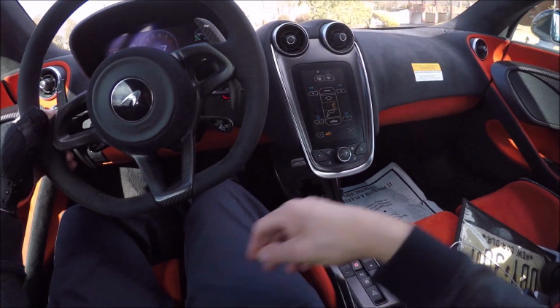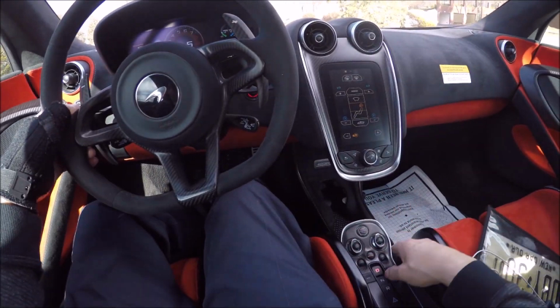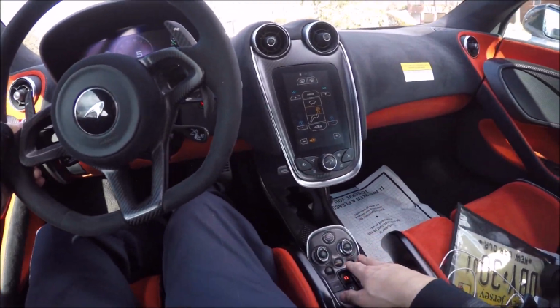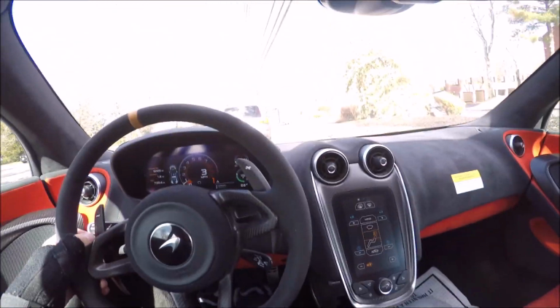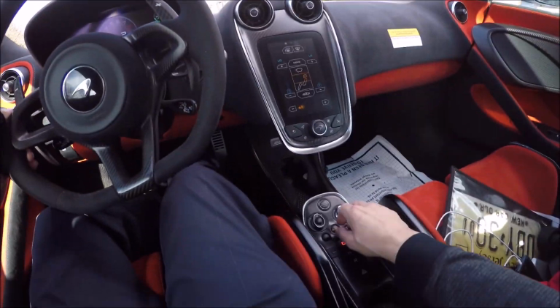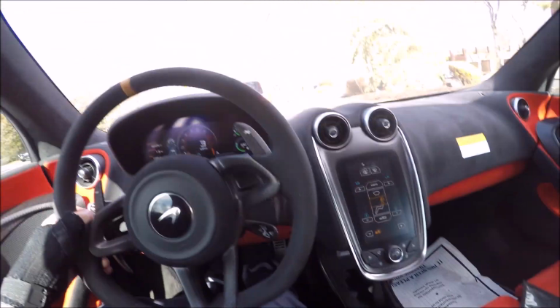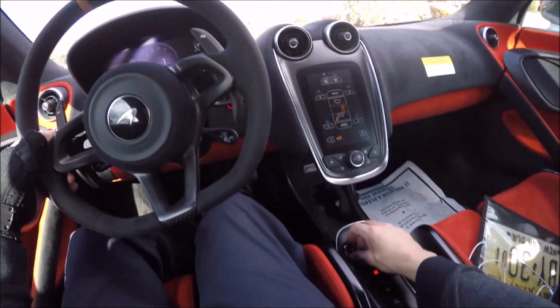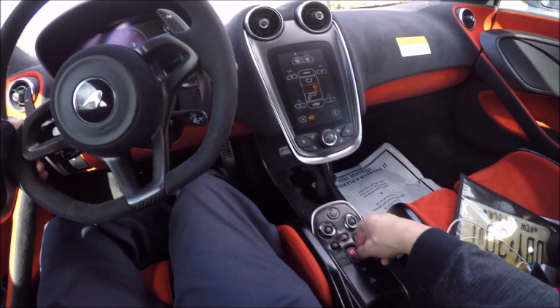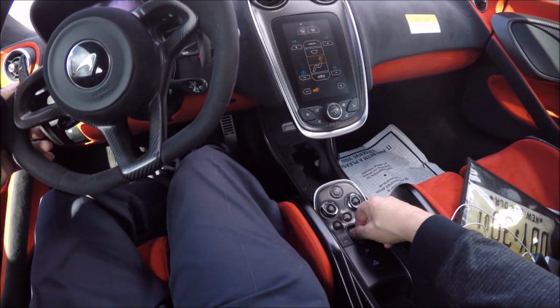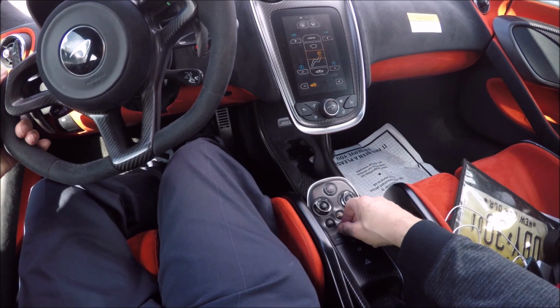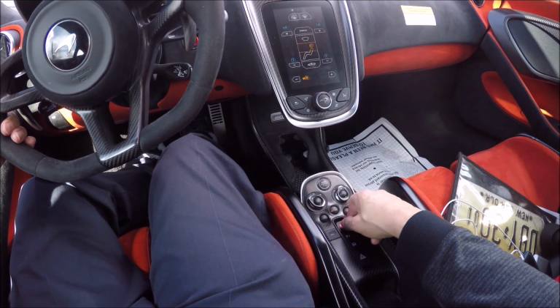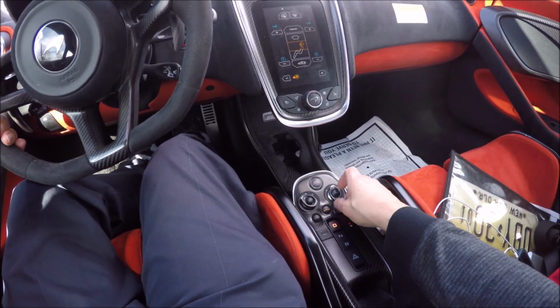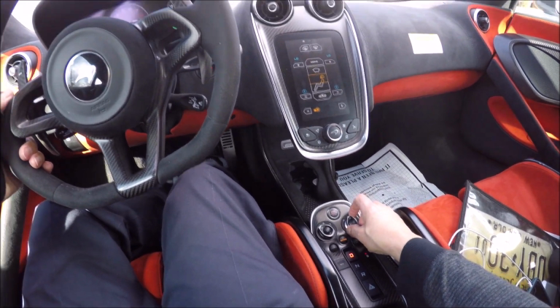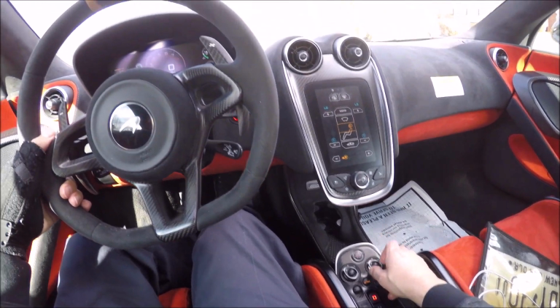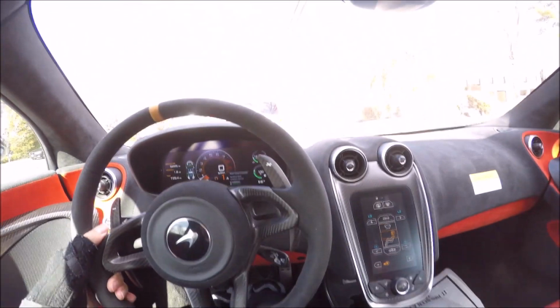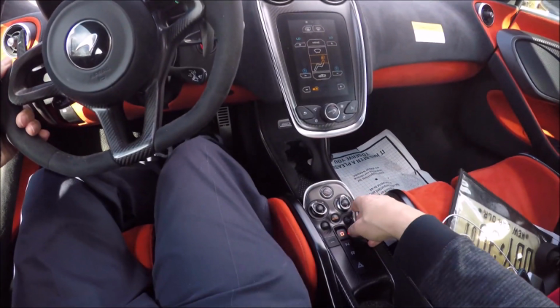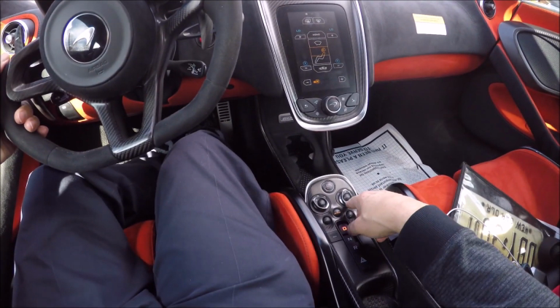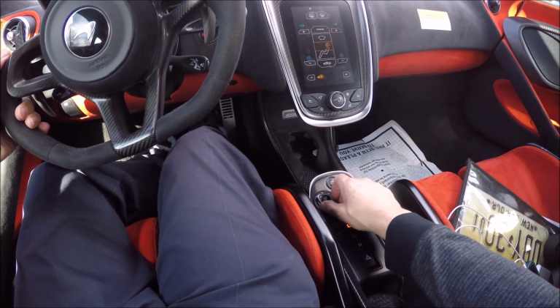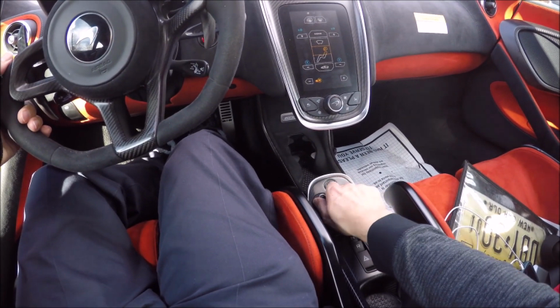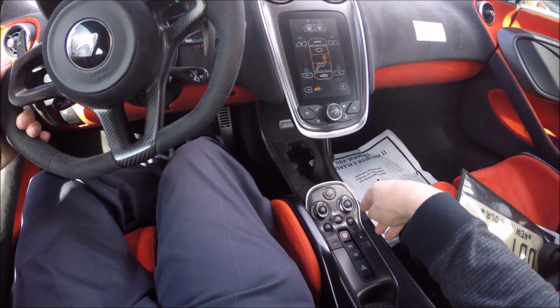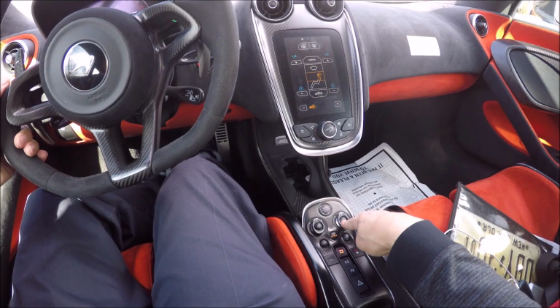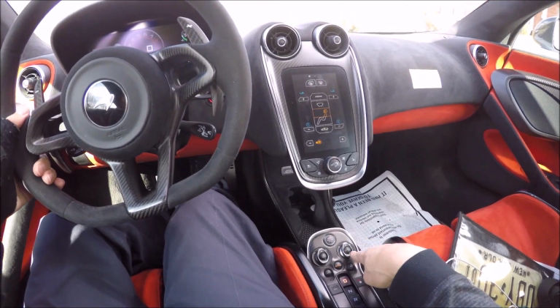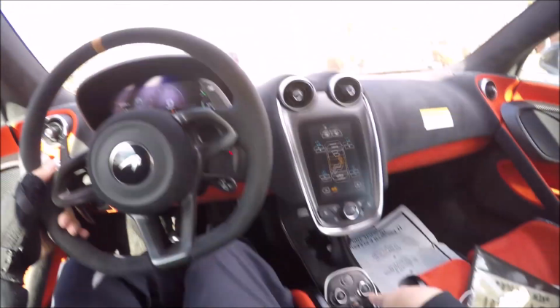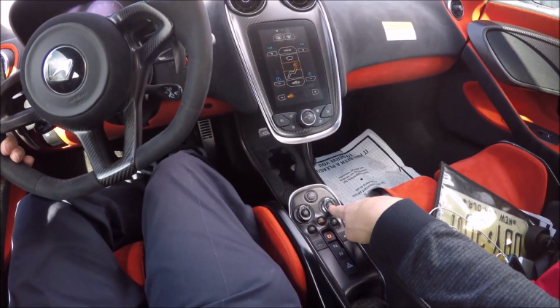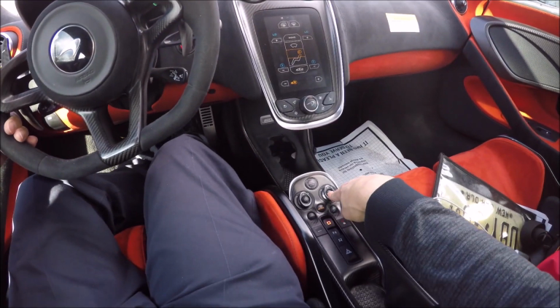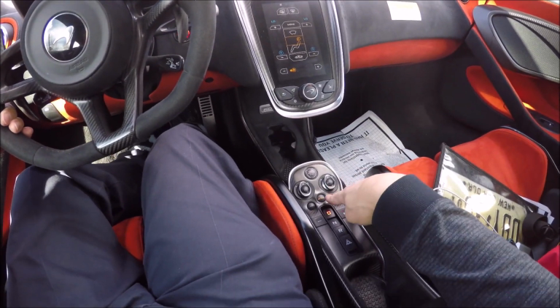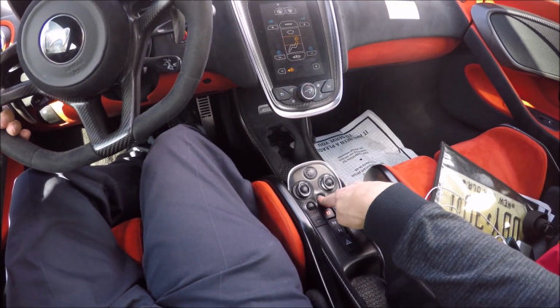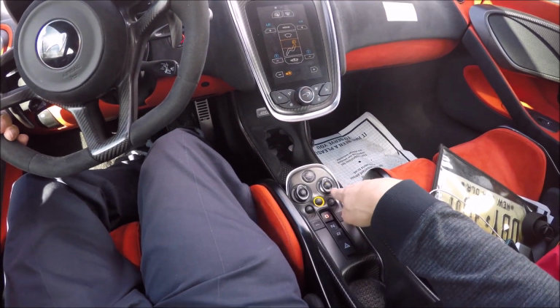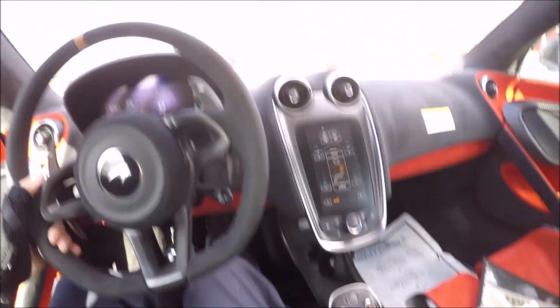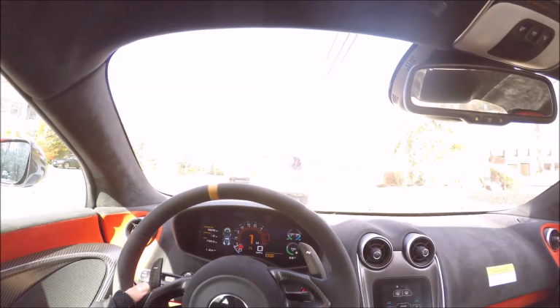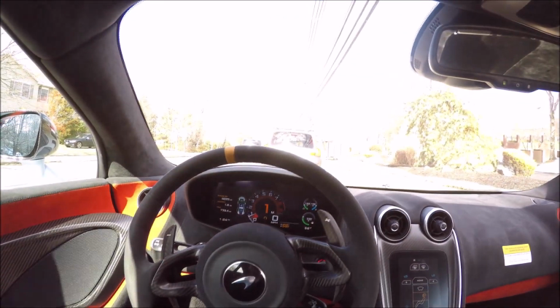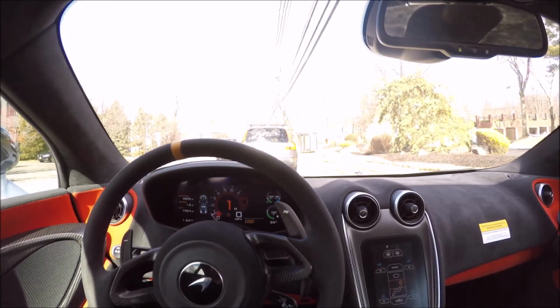We're going to drive in manual mode. Everything you do you've got to activate - we've got suspension and we've got throttle. We're going to drive both in sport, and we actually have to press manual and activate it. Now we can shift for ourselves.